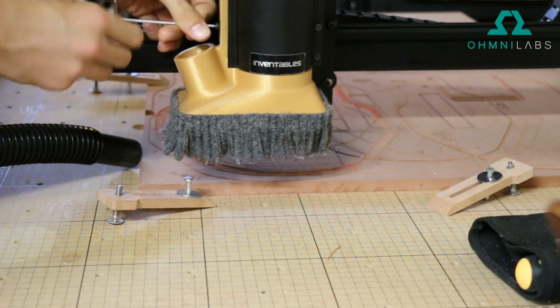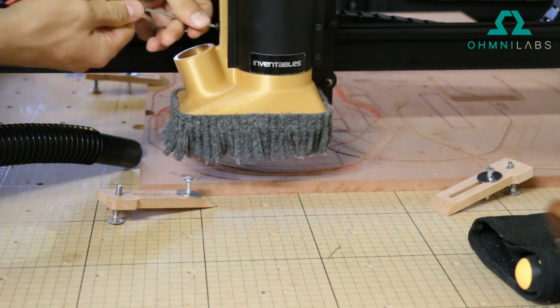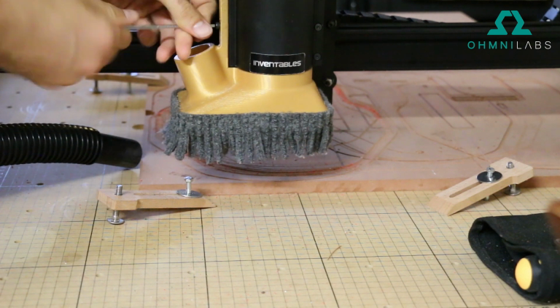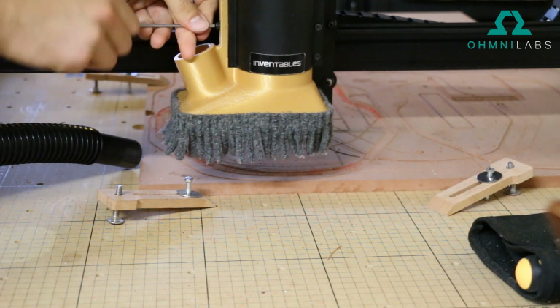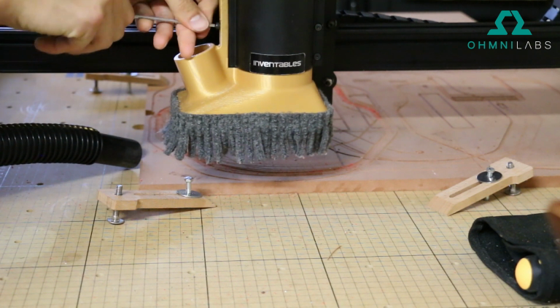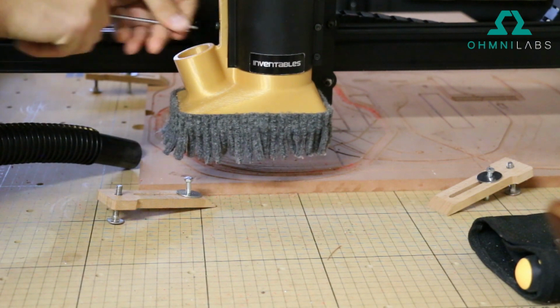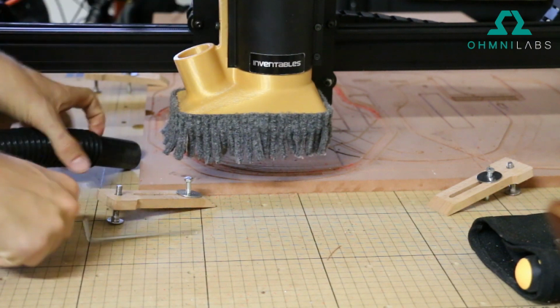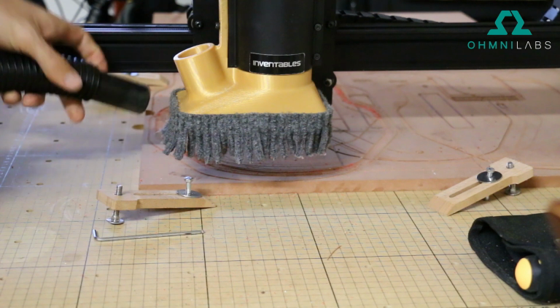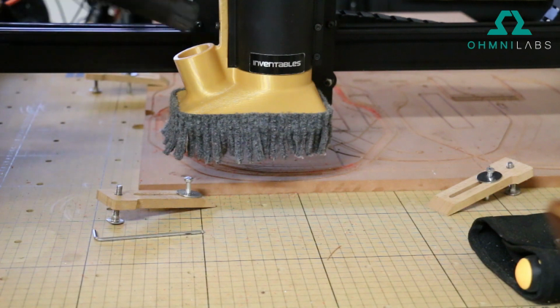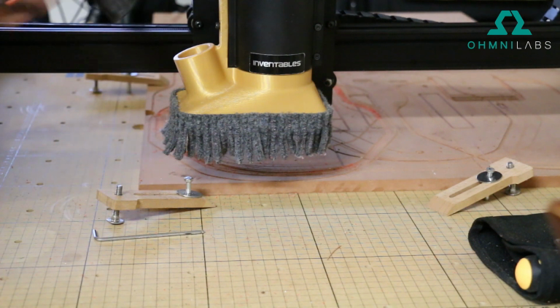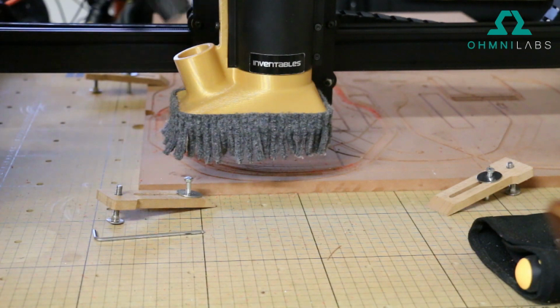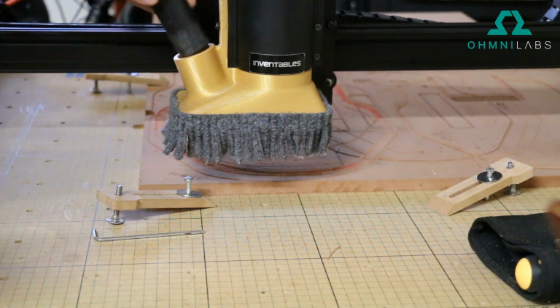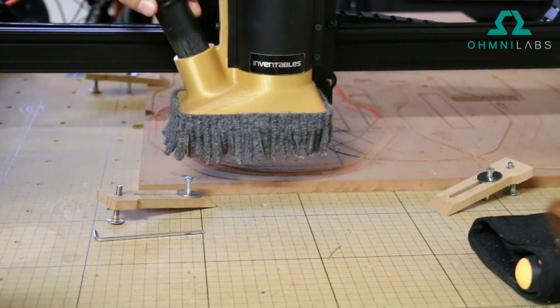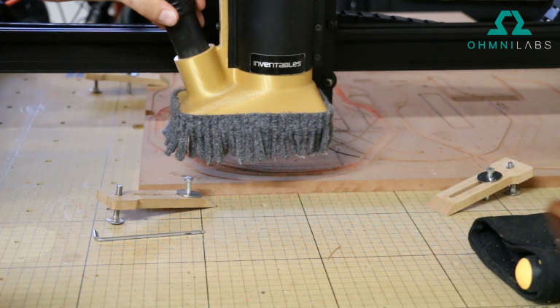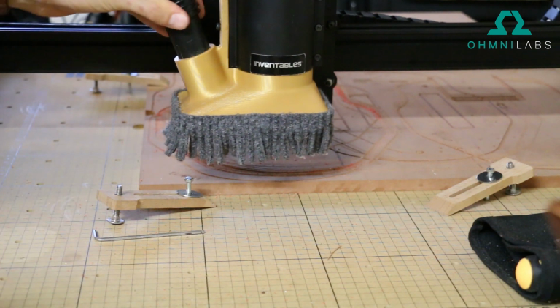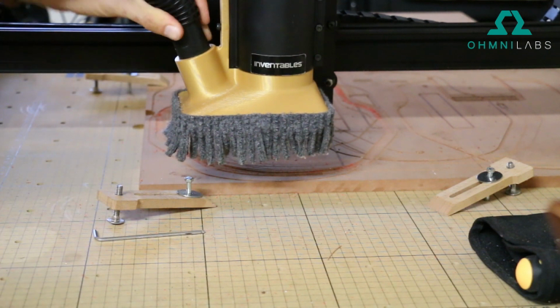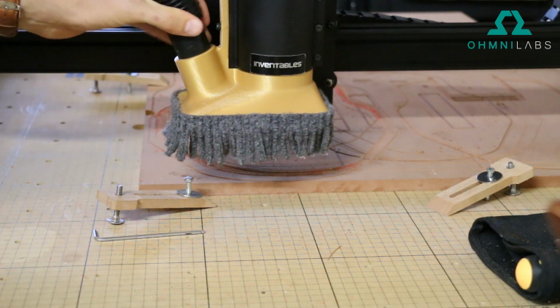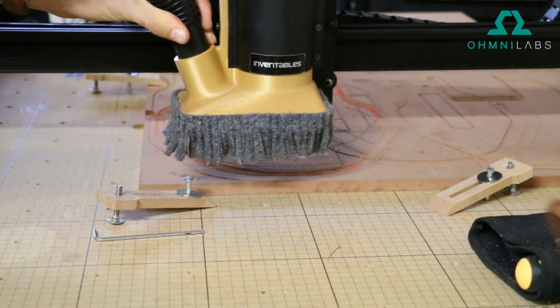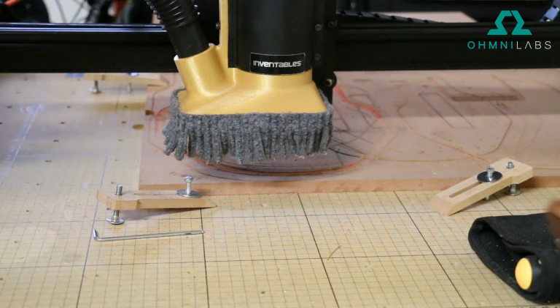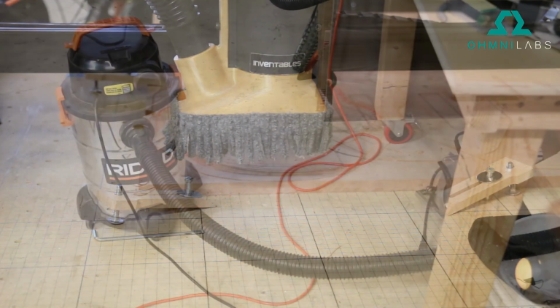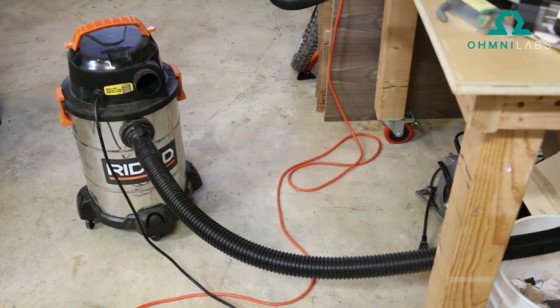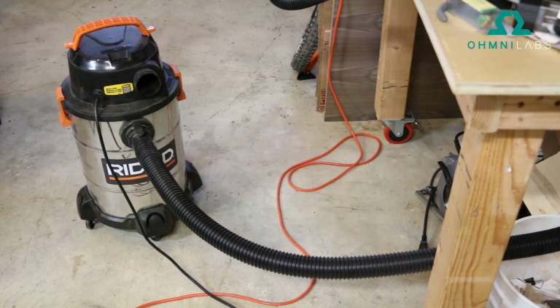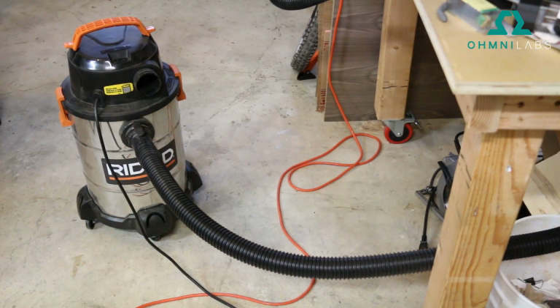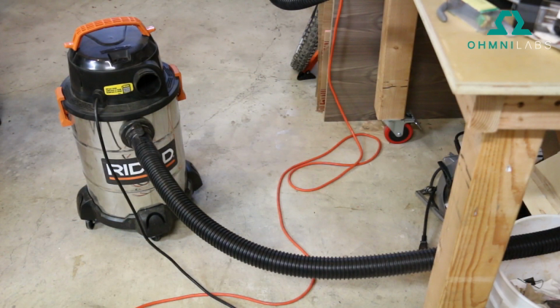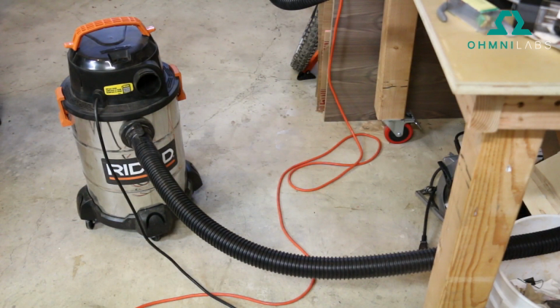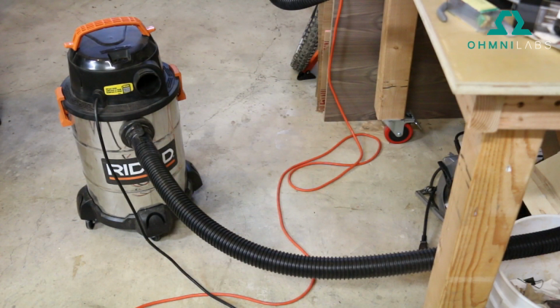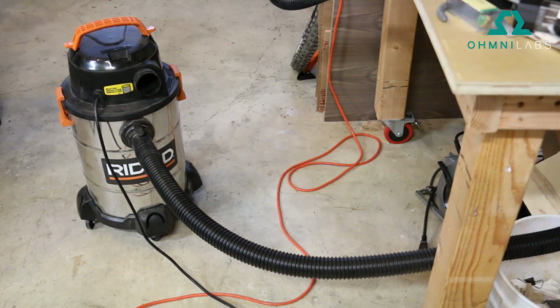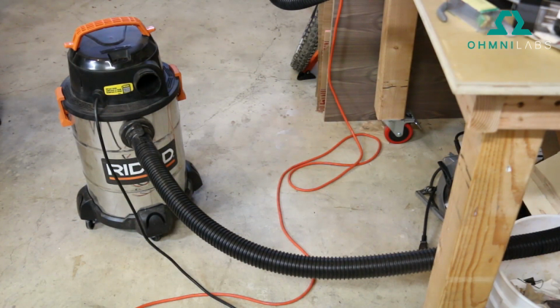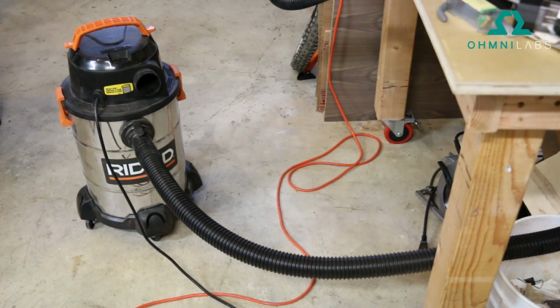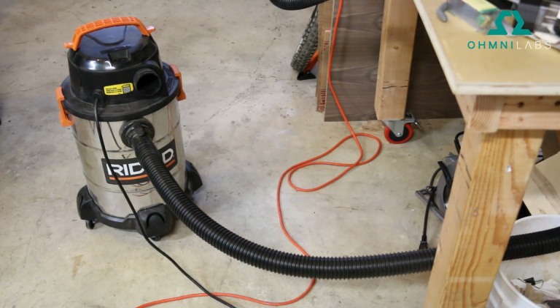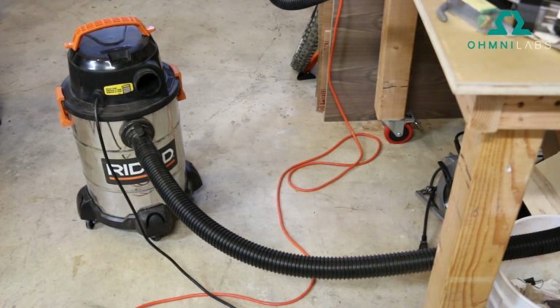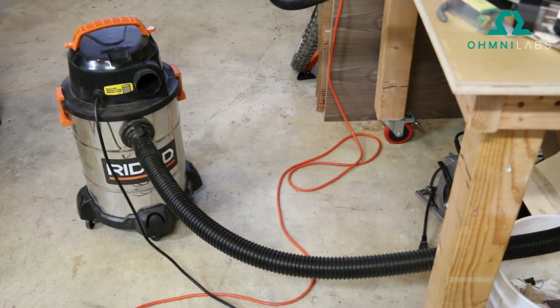Once it's snug, all you need to do is press fit your tube in that goes to the vacuum. I bought a standard shop vac that you can get at any hardware store — you should have plenty of suction for the dust shoe.